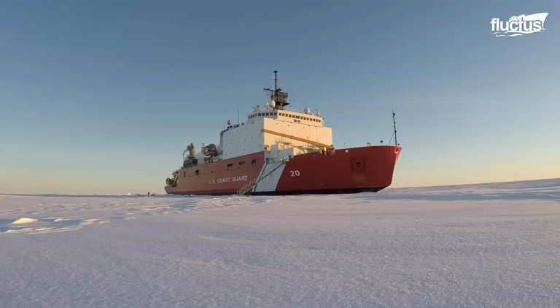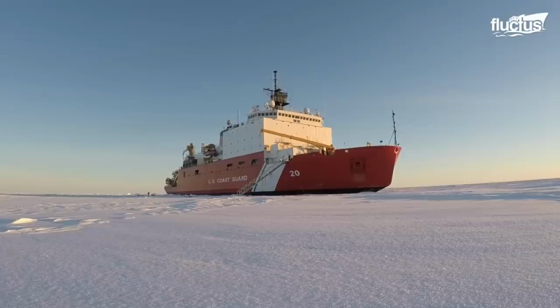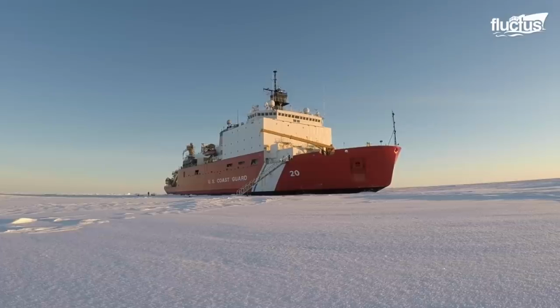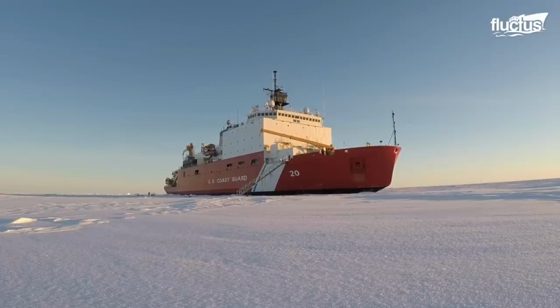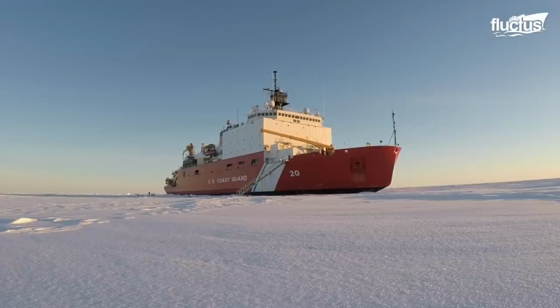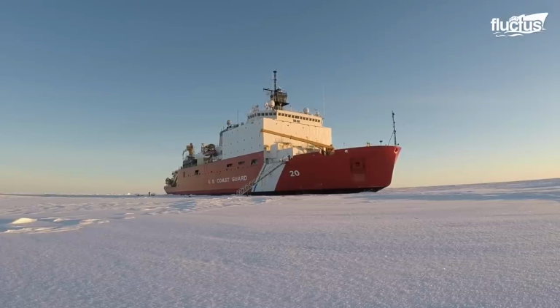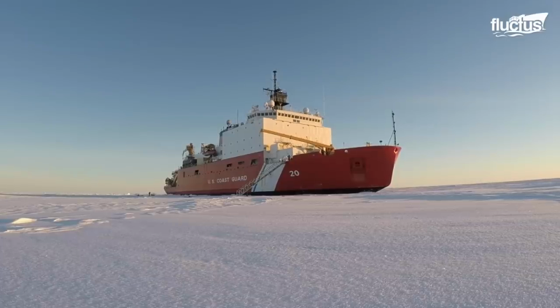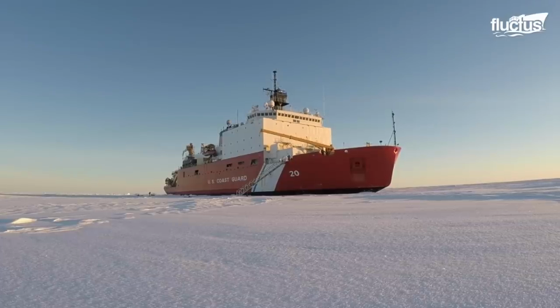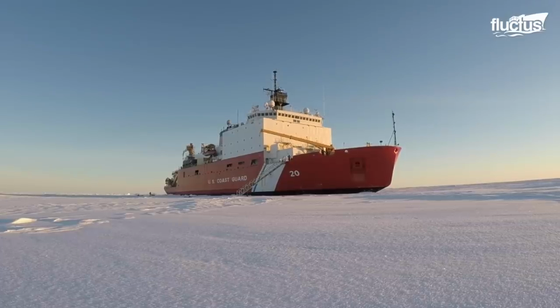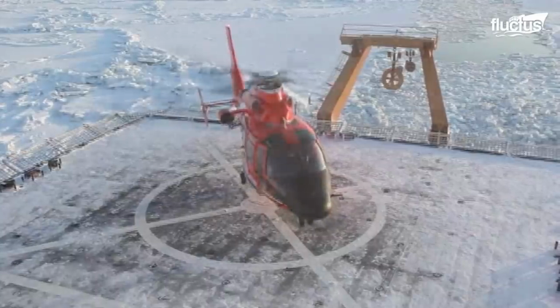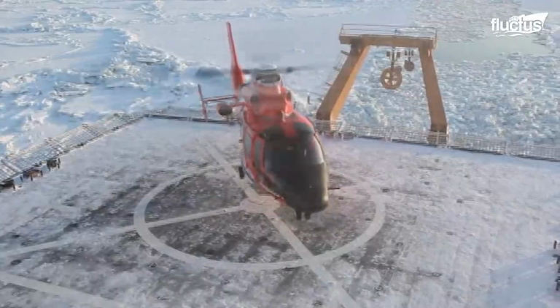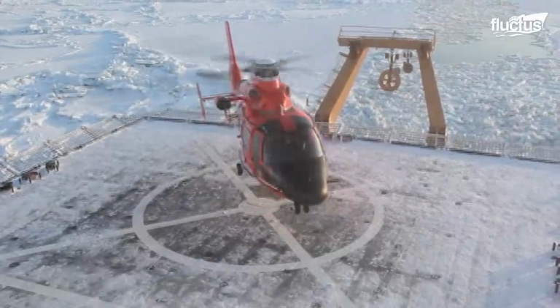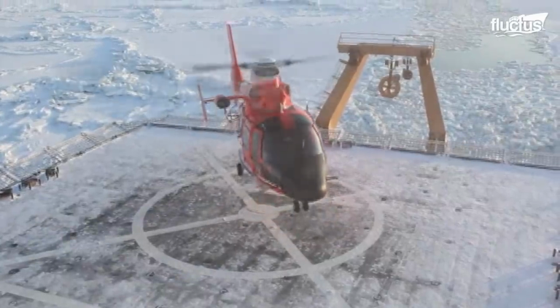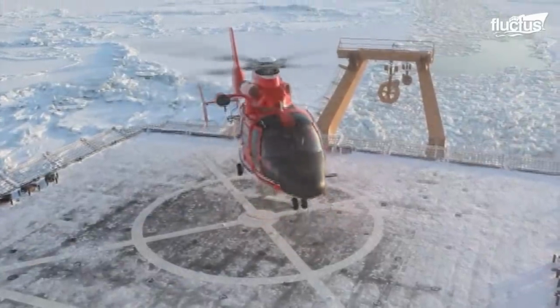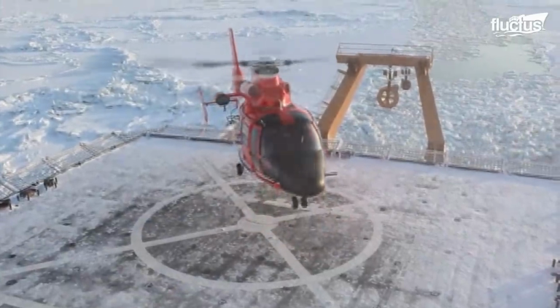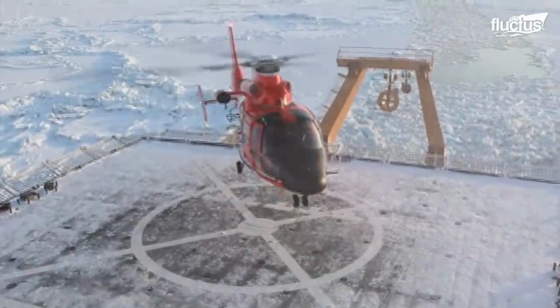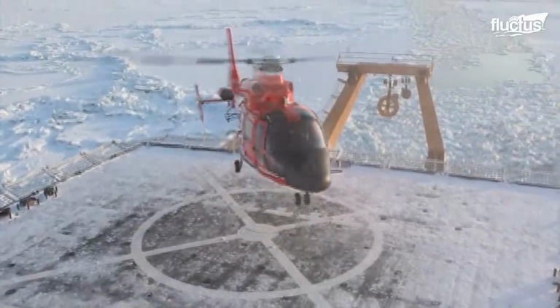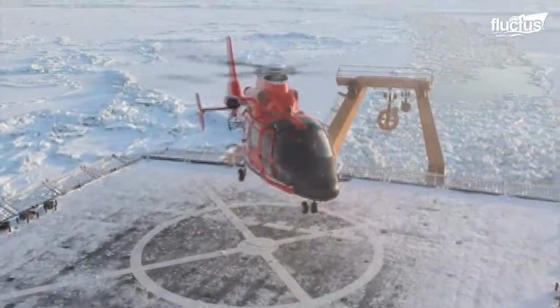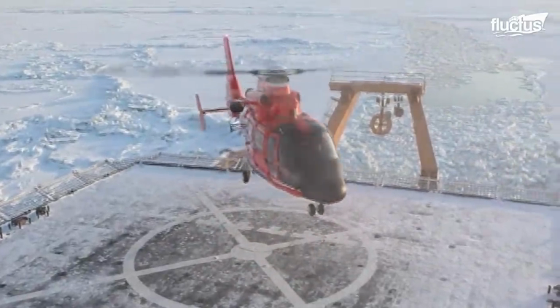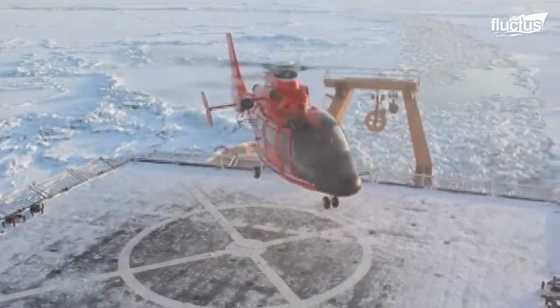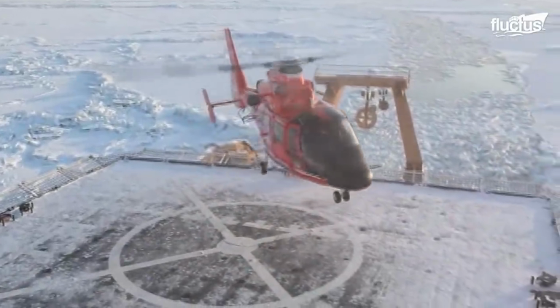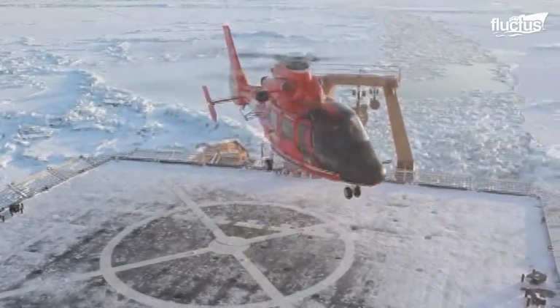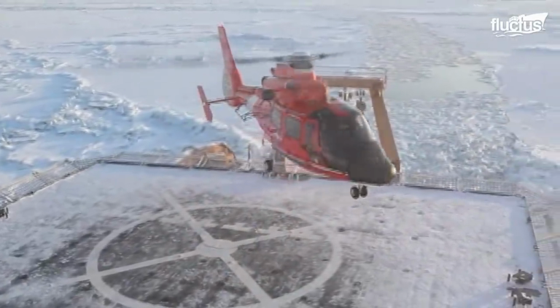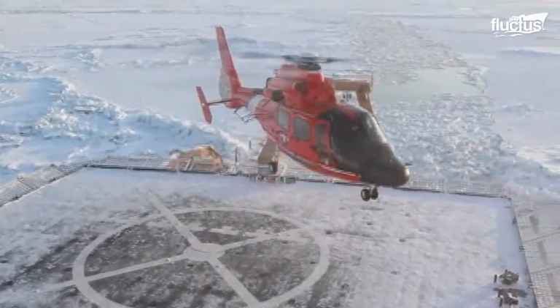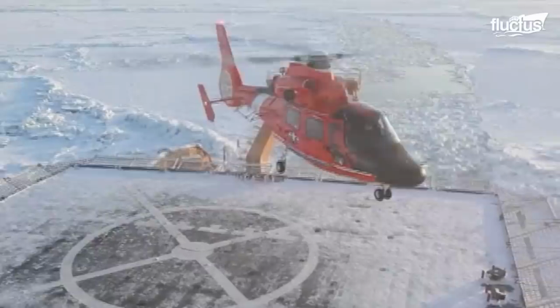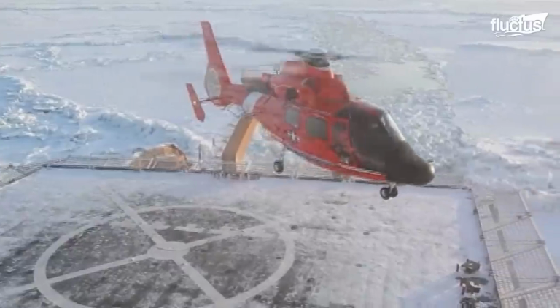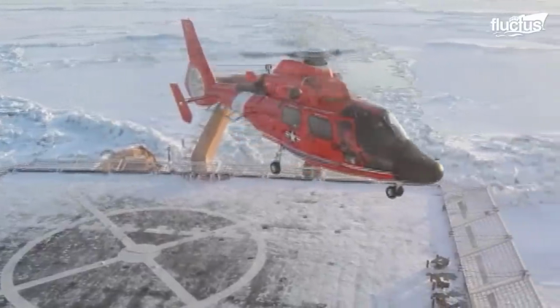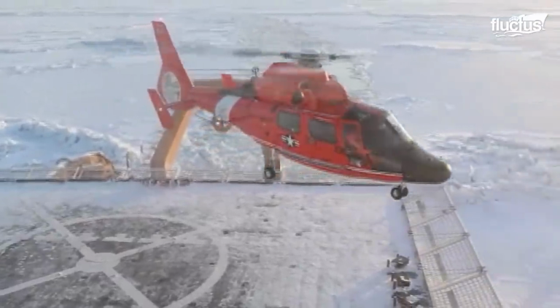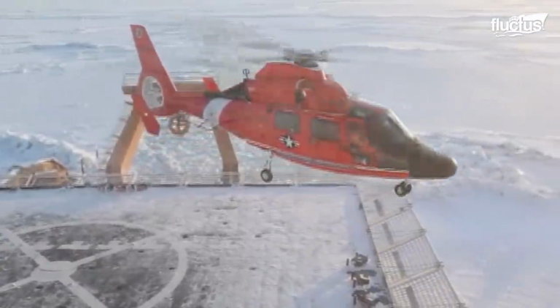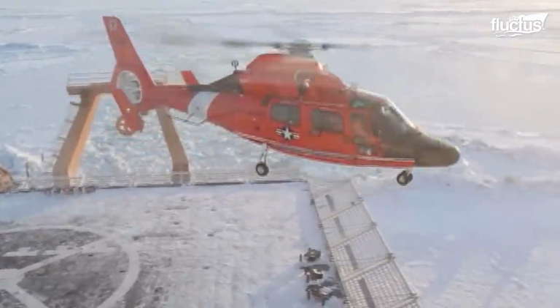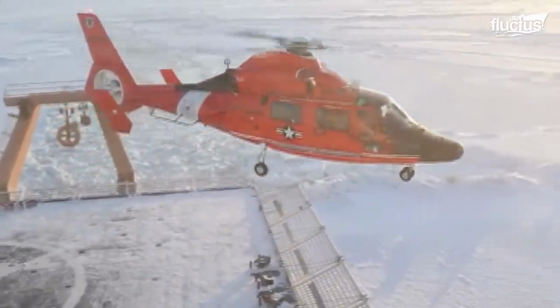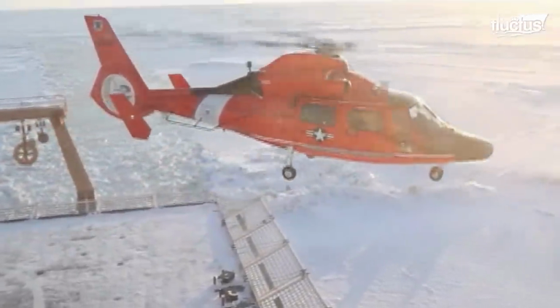And since anything can happen in the remote regions of the Arctic, it has two Eurocopter HH-65 Dolphin helicopters on board, as well as multiple smaller auxiliary and science vessels.